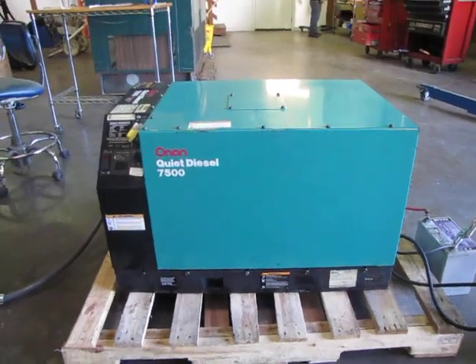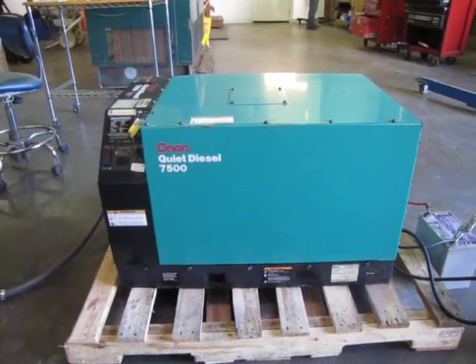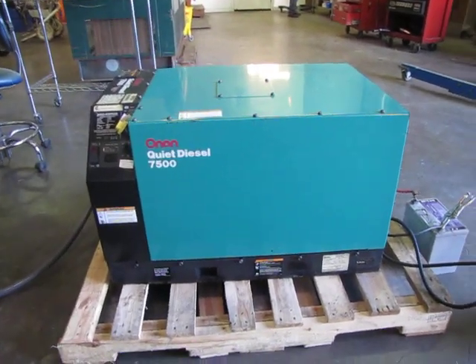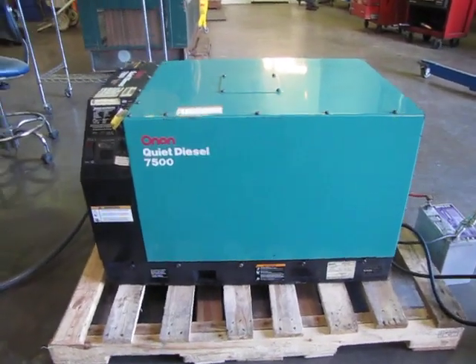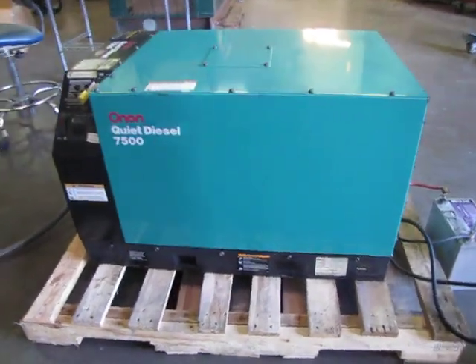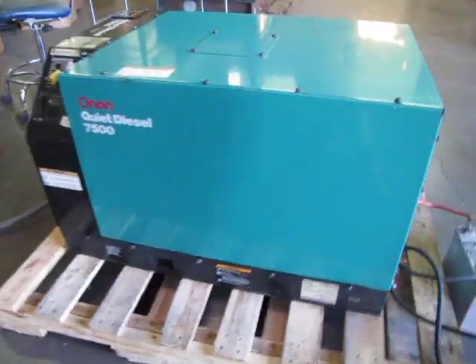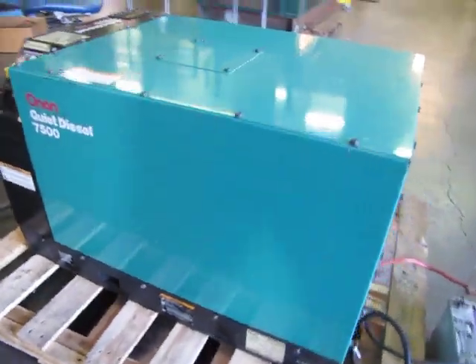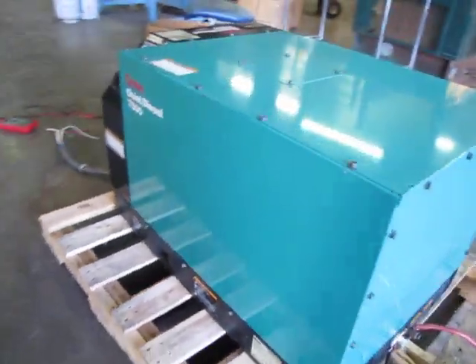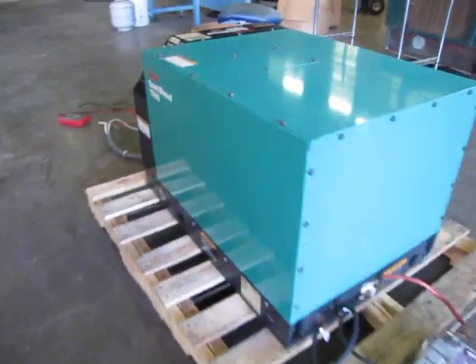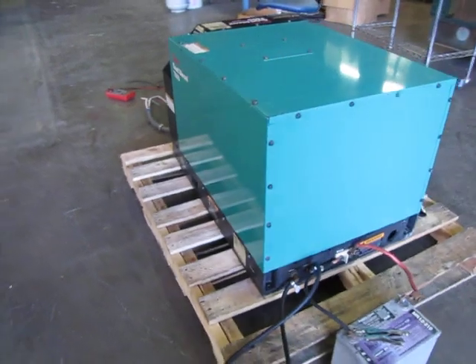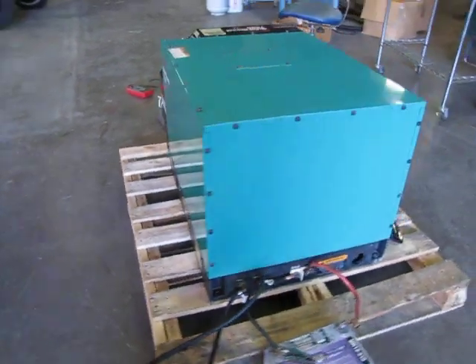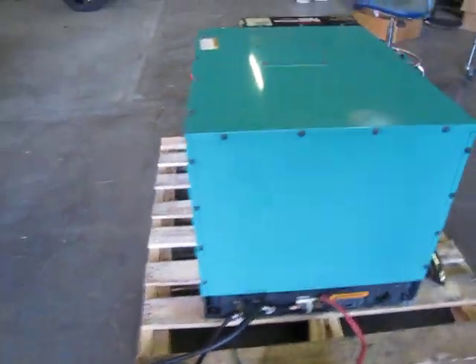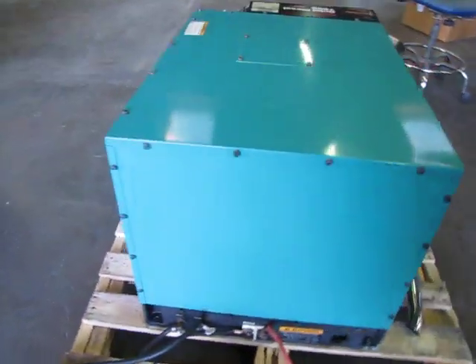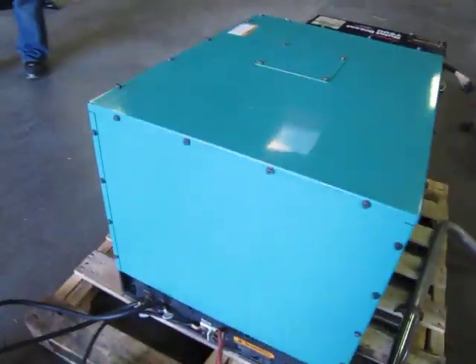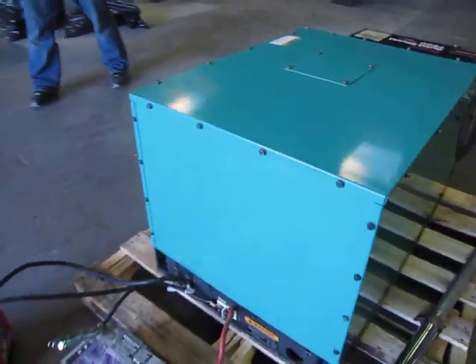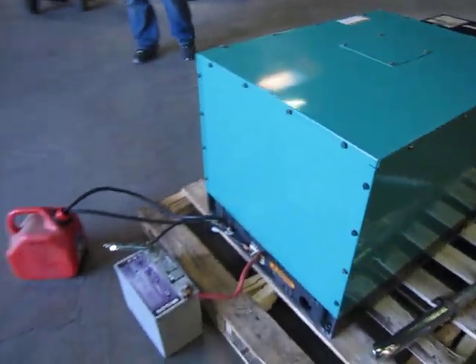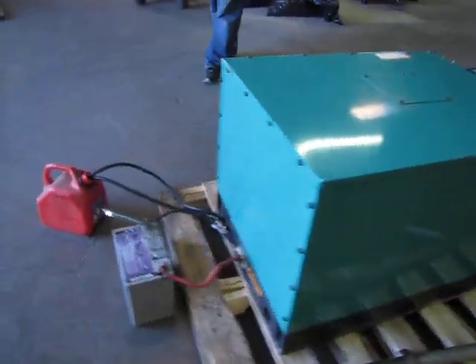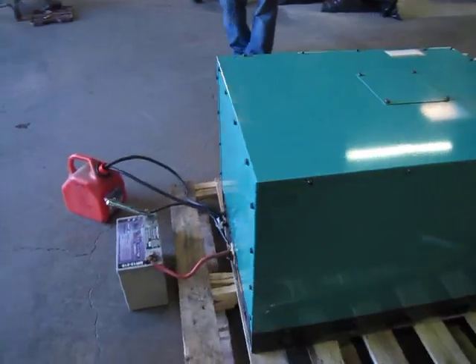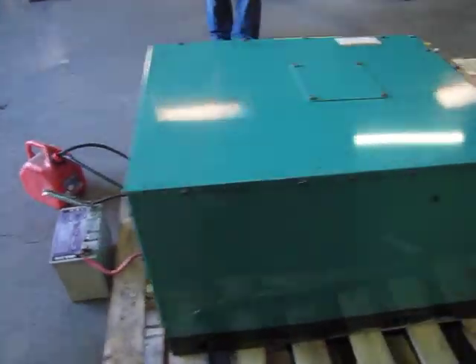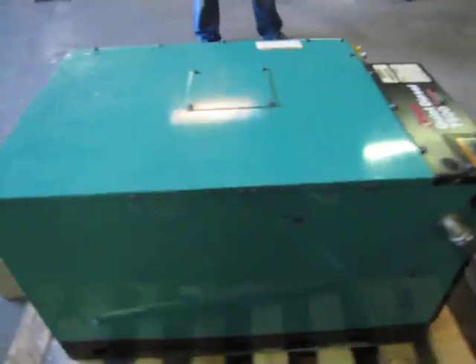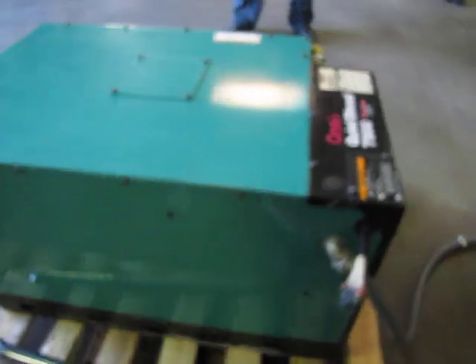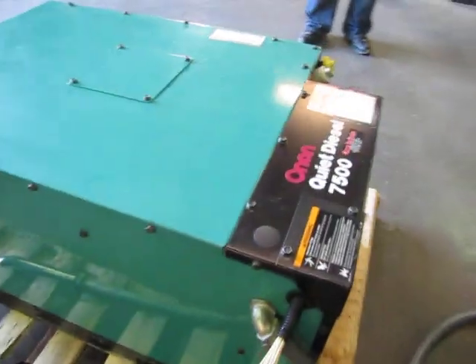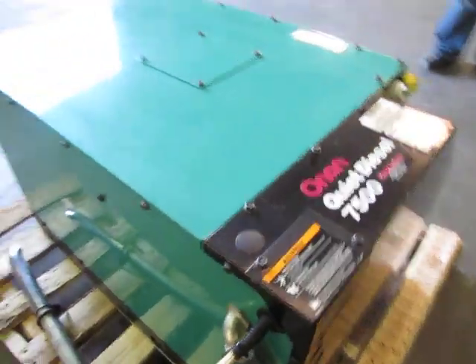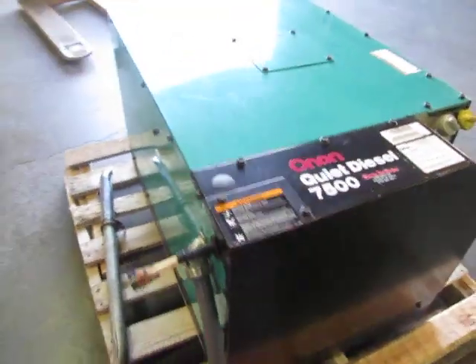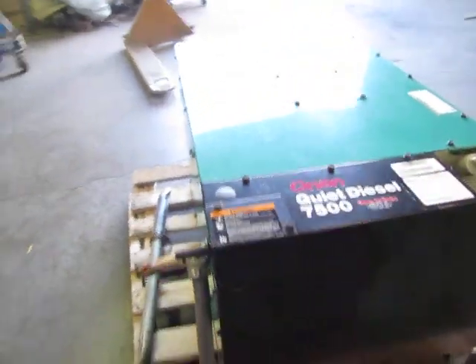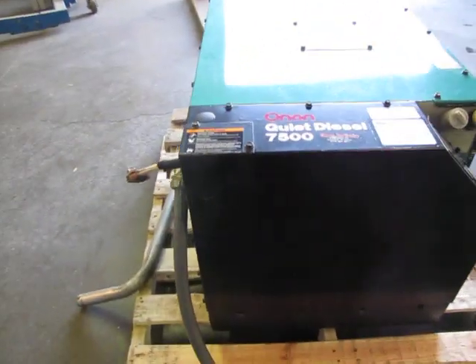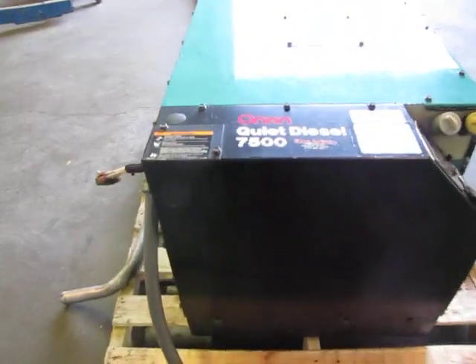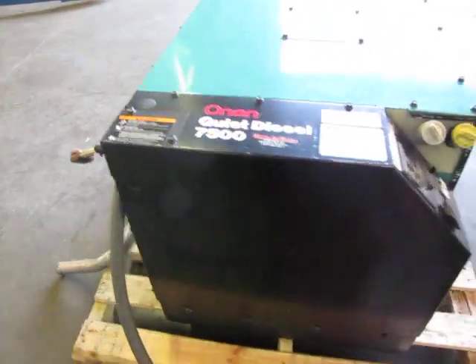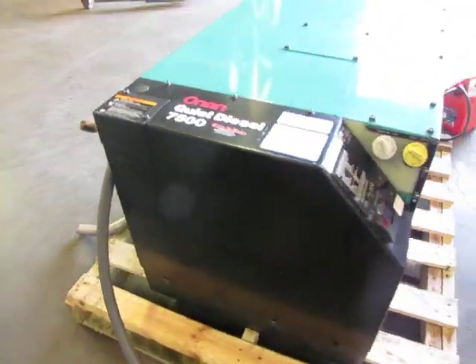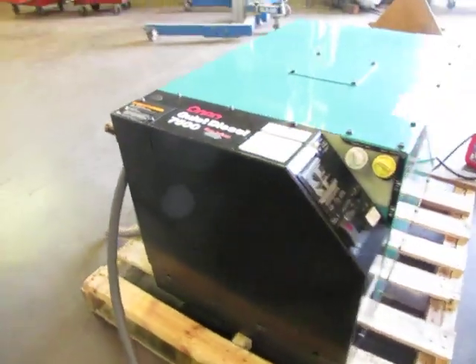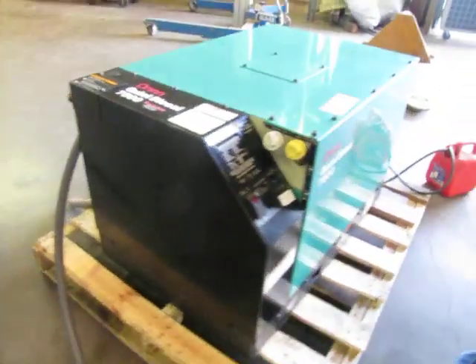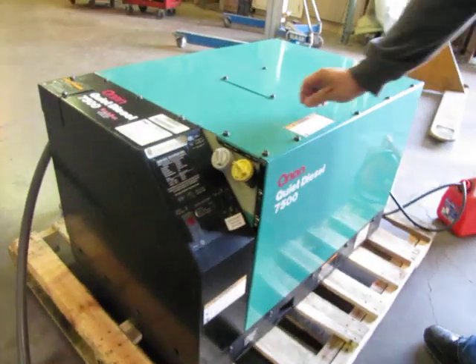Up for sale here, we have an Onan Quiet Diesel 7500 watt generator. We got it hooked up to a 12 volt battery and a gas tank, and we're going to go ahead and run it for you to show you that it runs. We'll show you the electrical output as well.